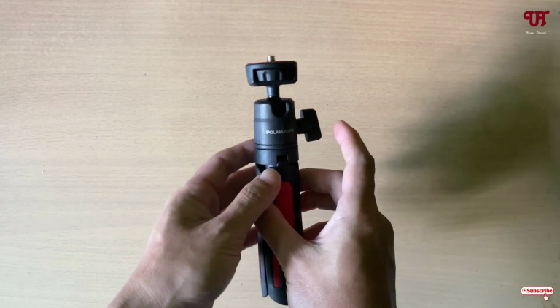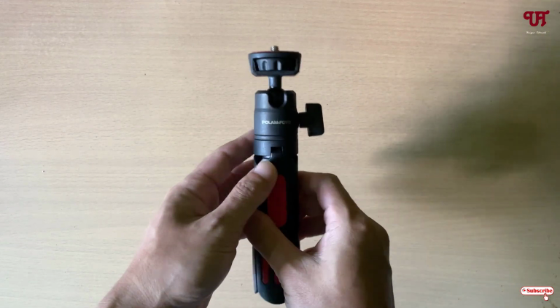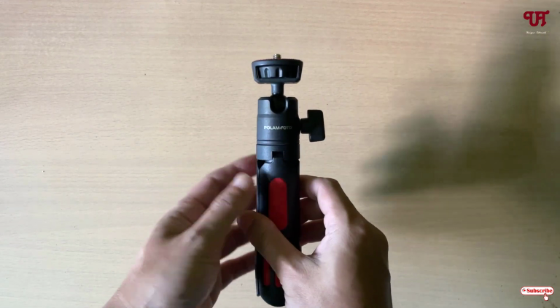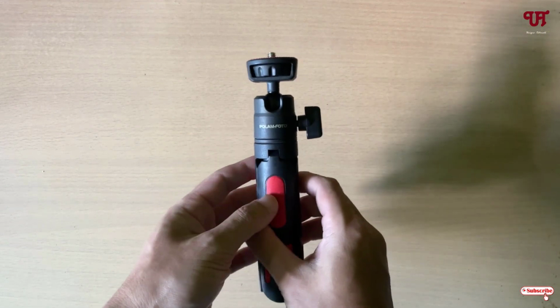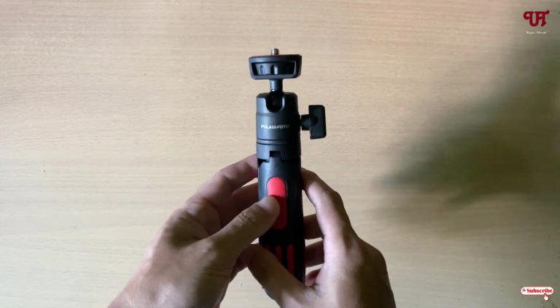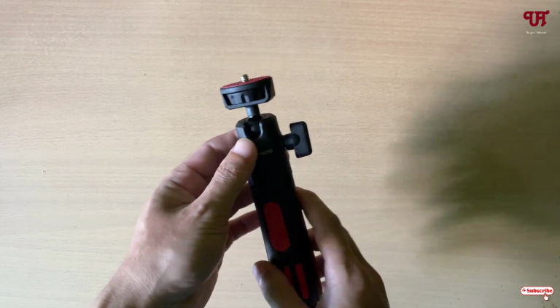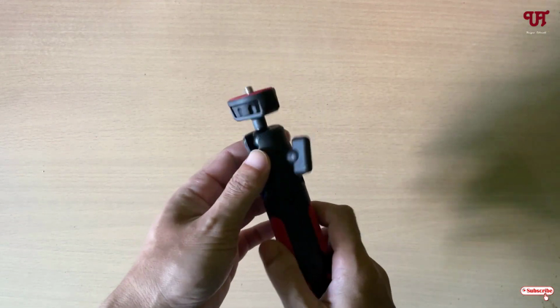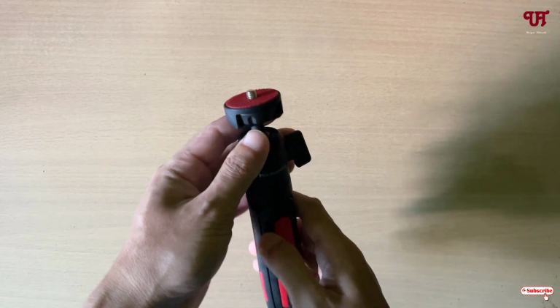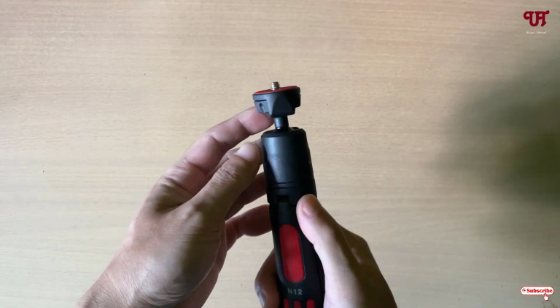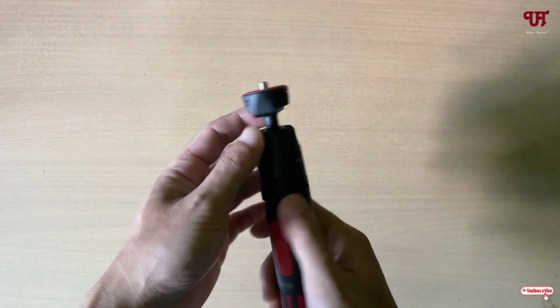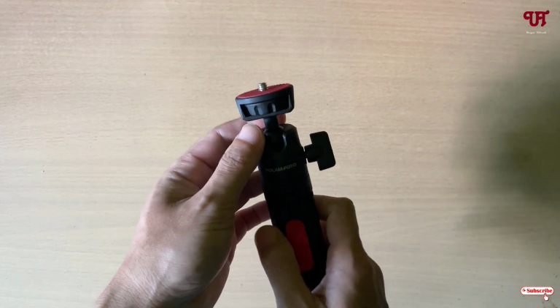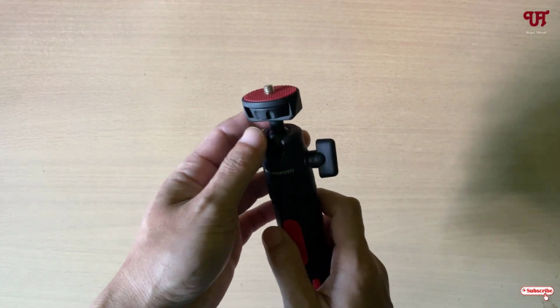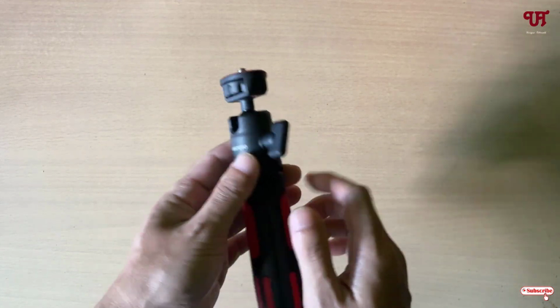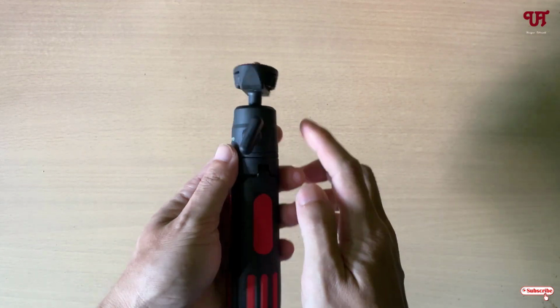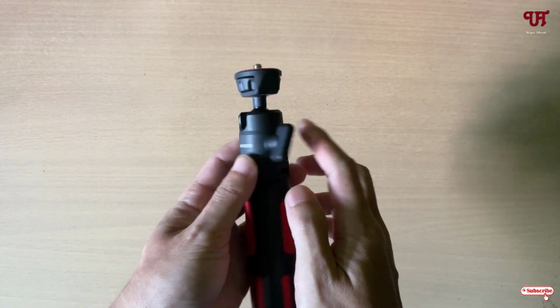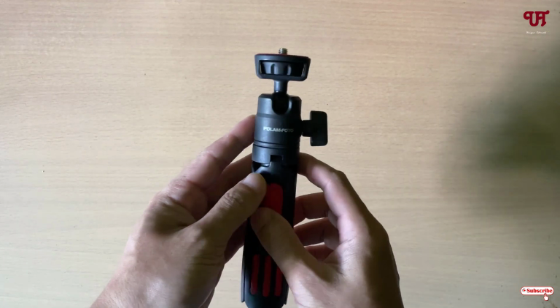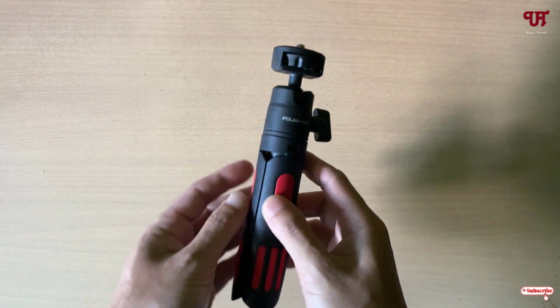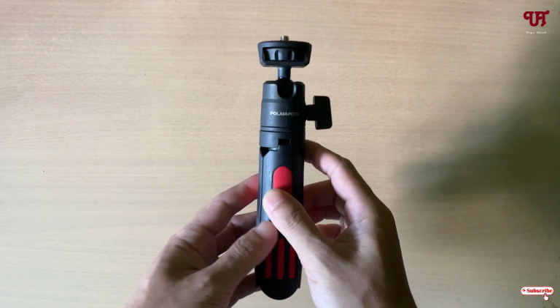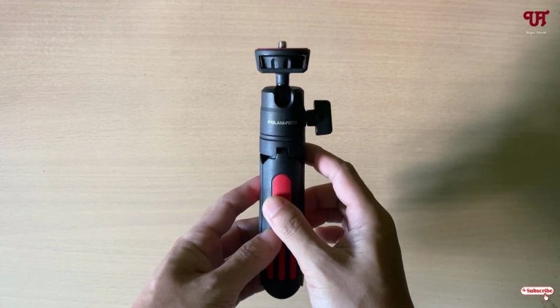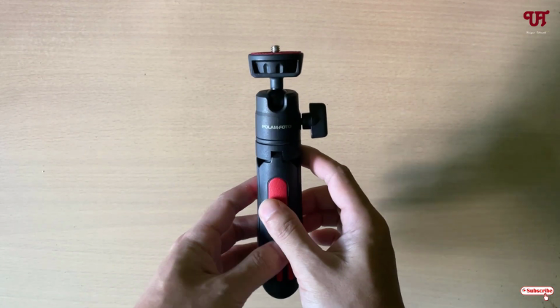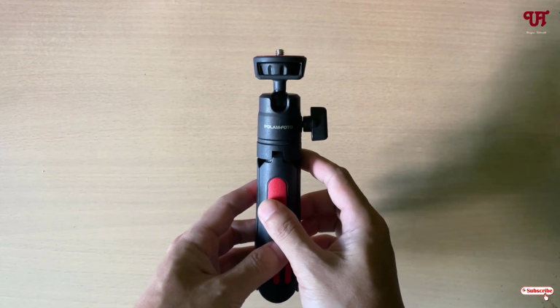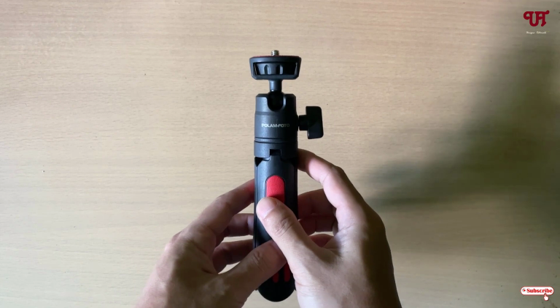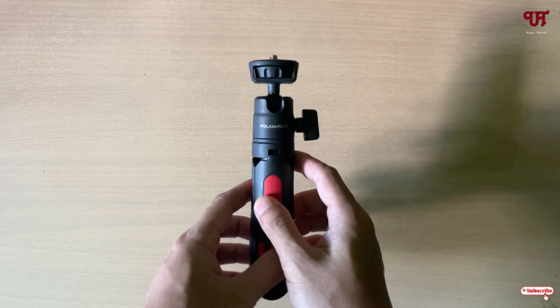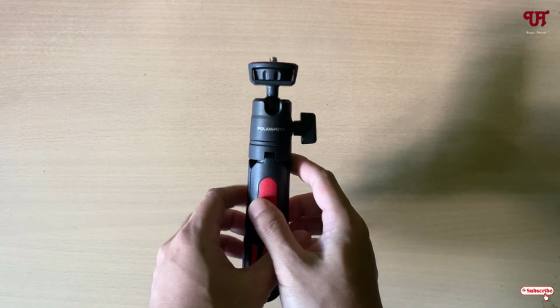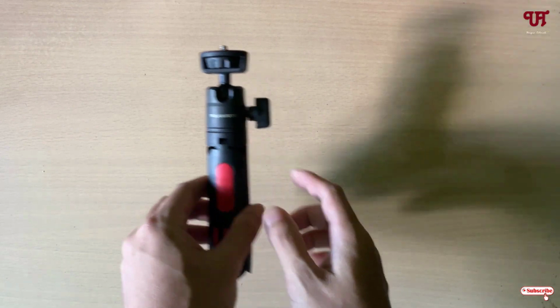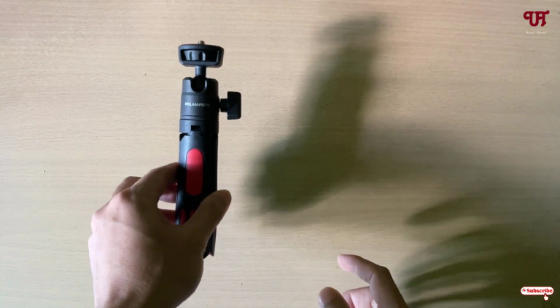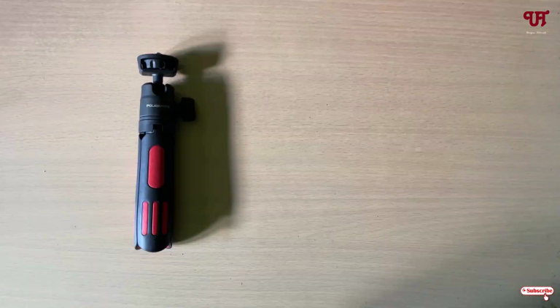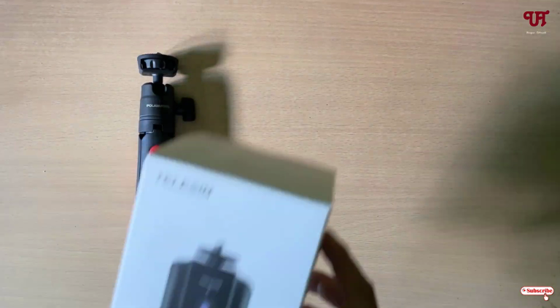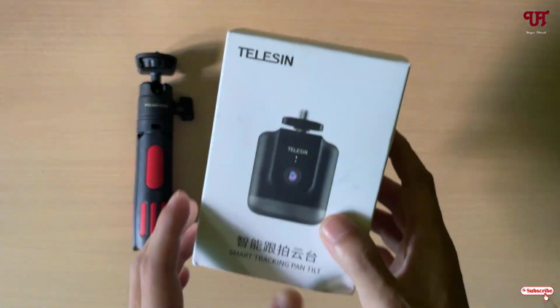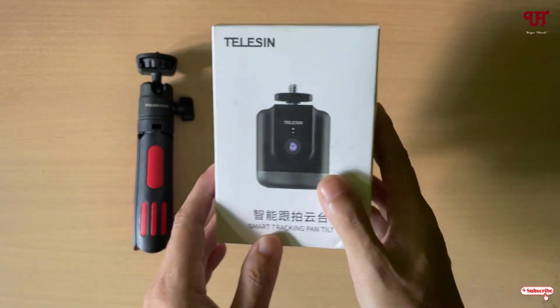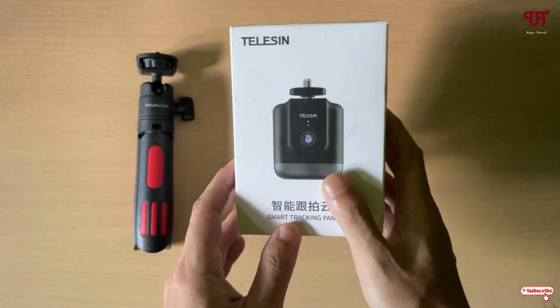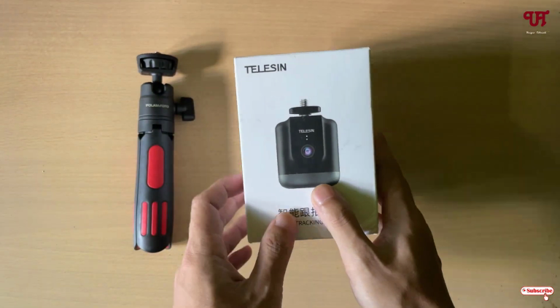The tricks will remain the same. By default, we don't have any auto face tracking features on a standard or normal tripod. So for this, what you need to do is you need to get one device from the company Telecin.